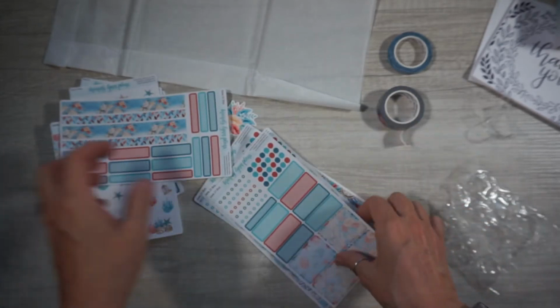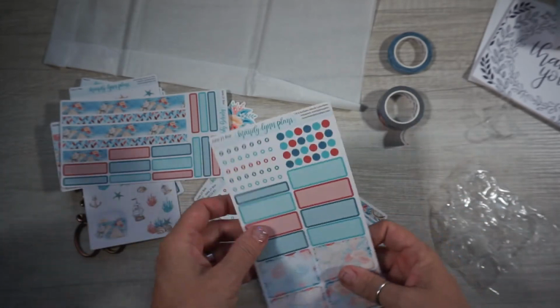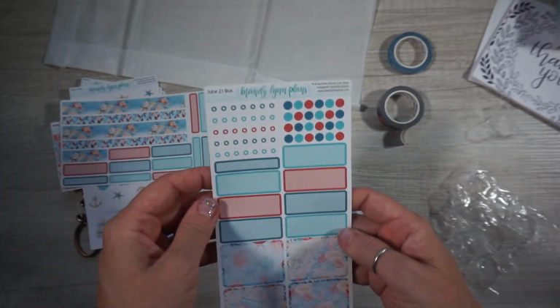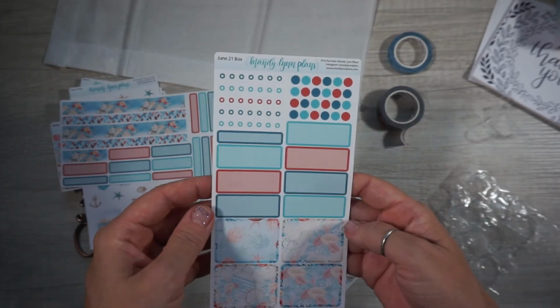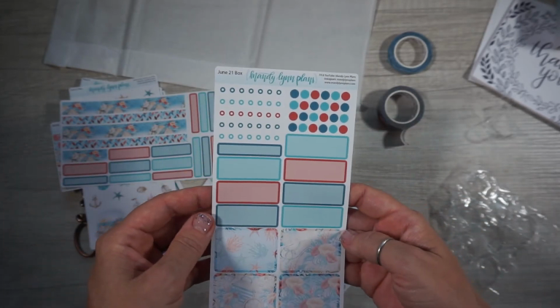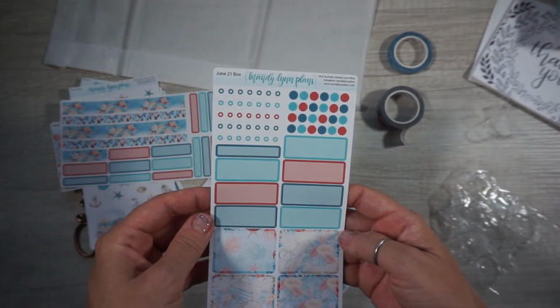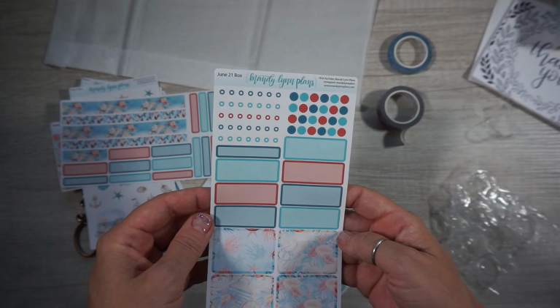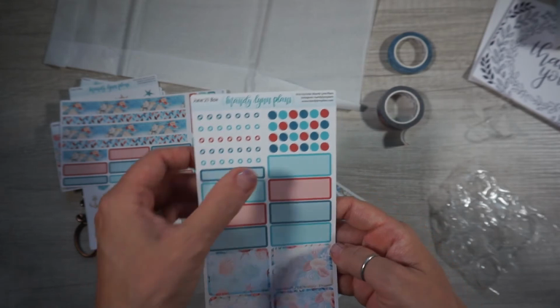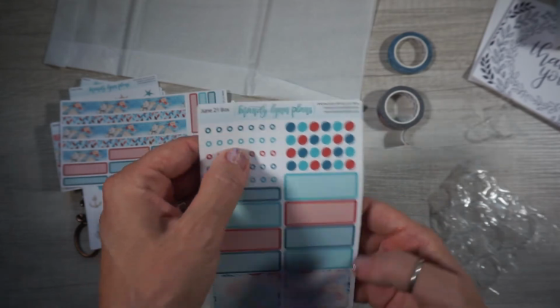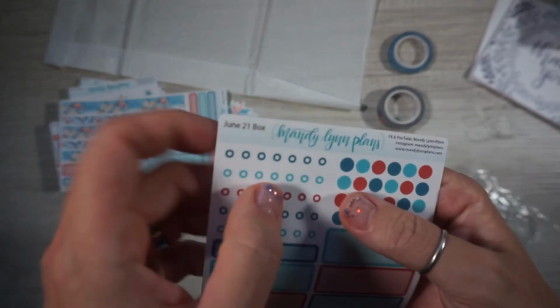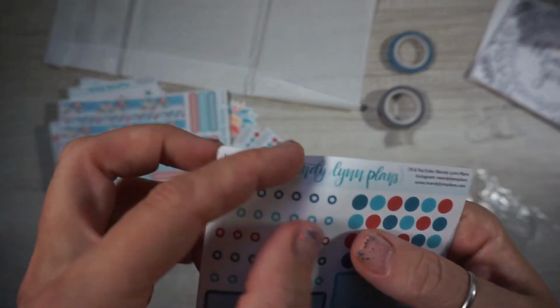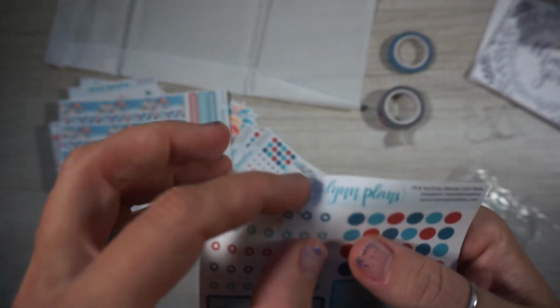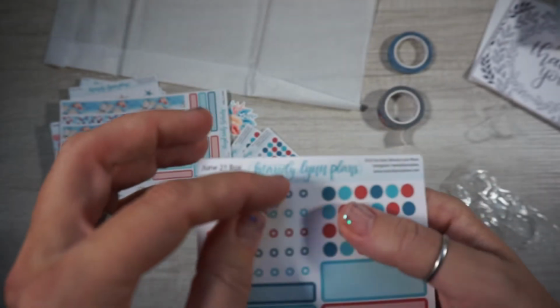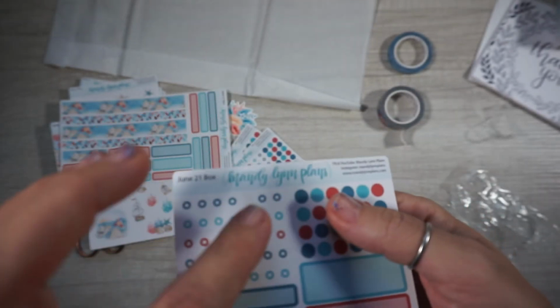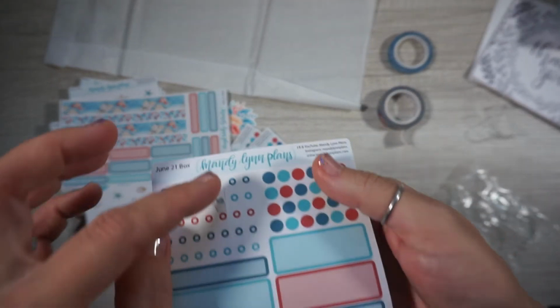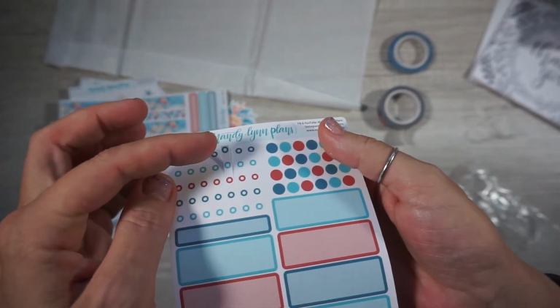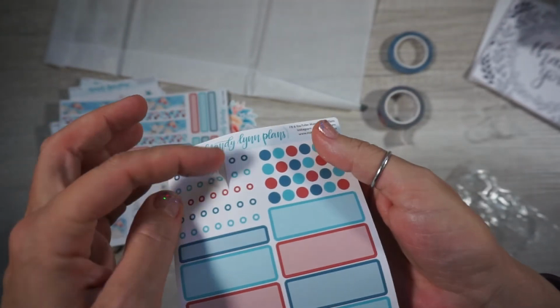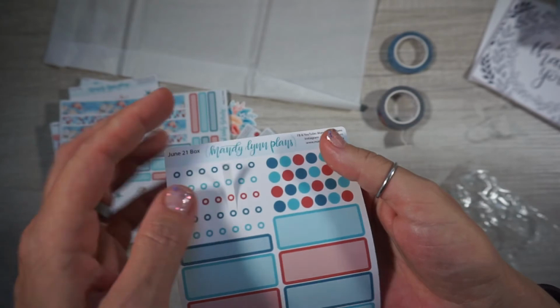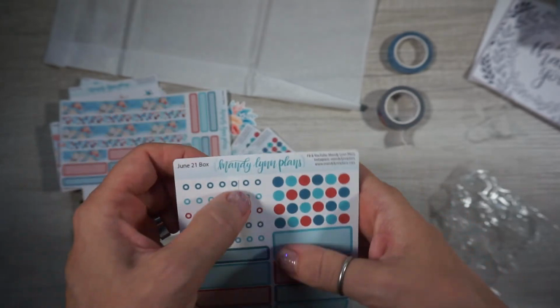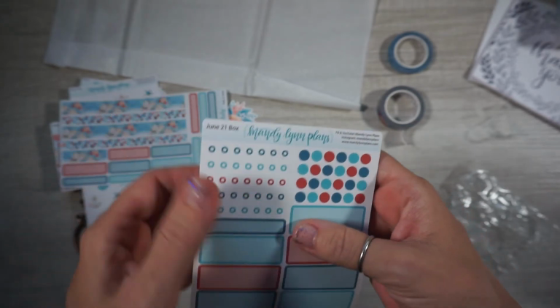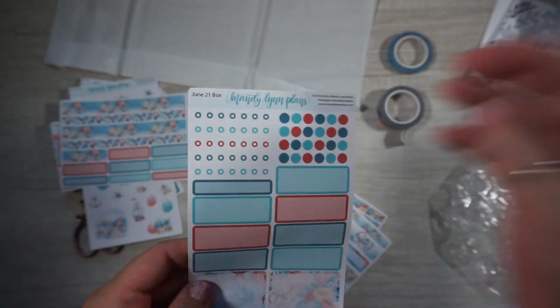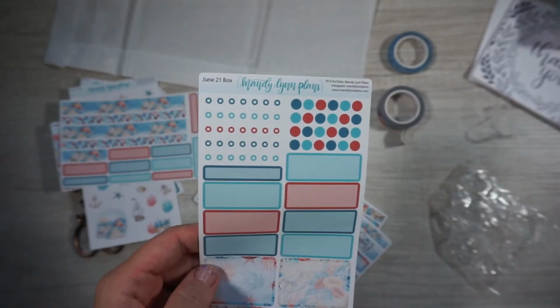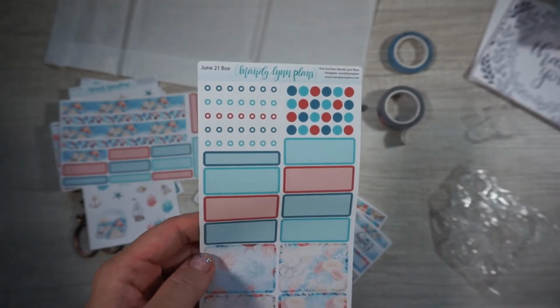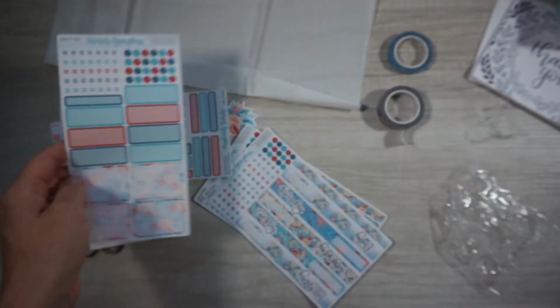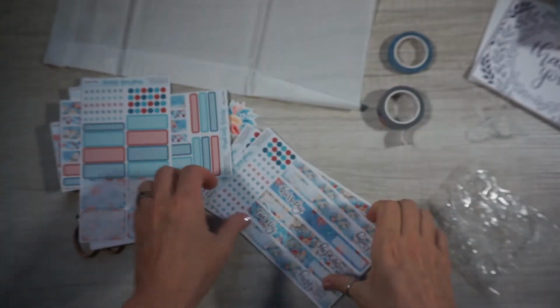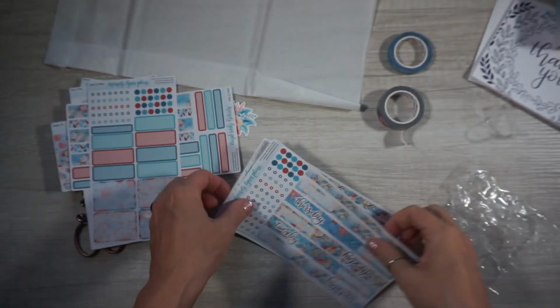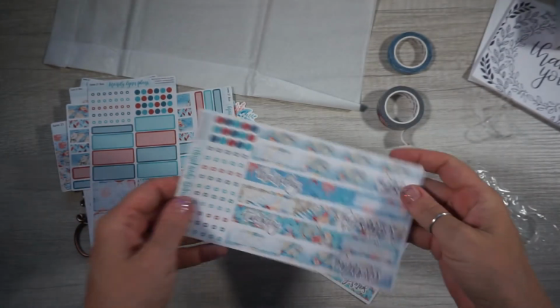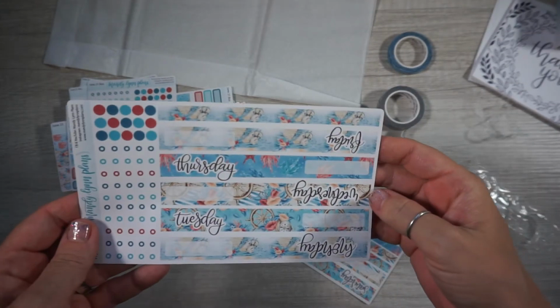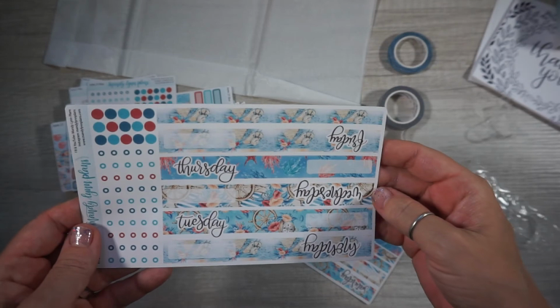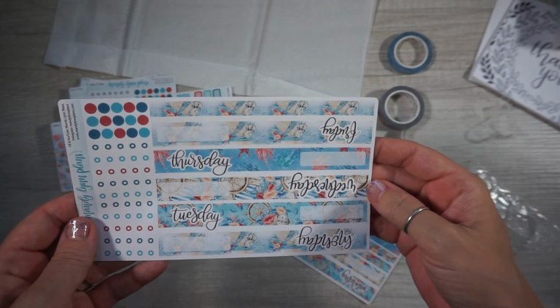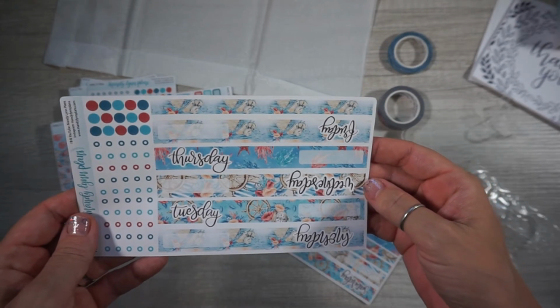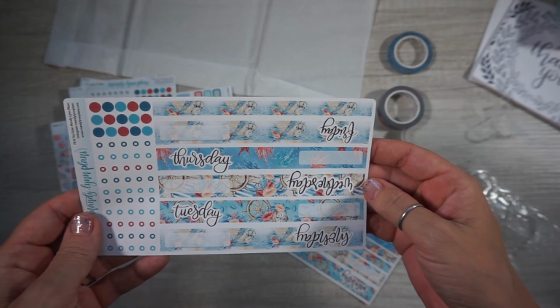More stickers — lots and lots of stickers, you guys! And these are our check boxes, or check circles. And then we have our Thursdays.